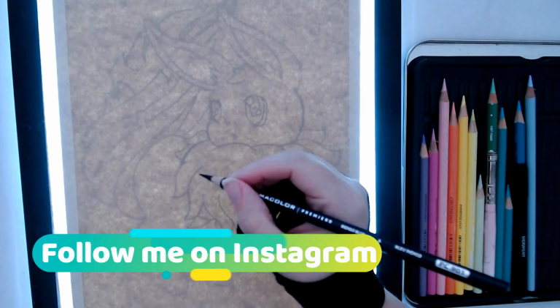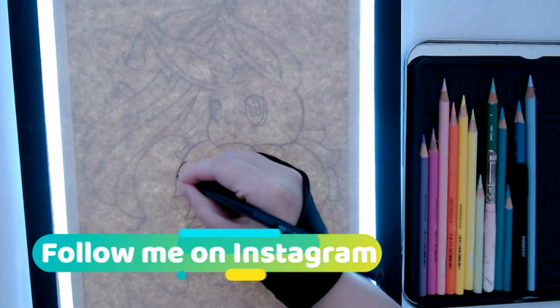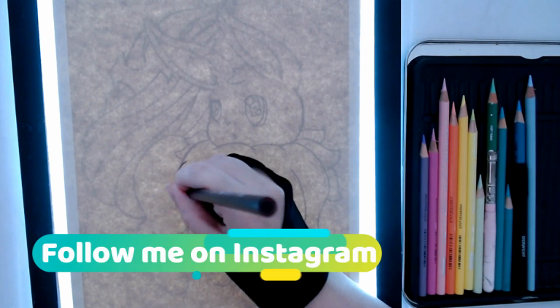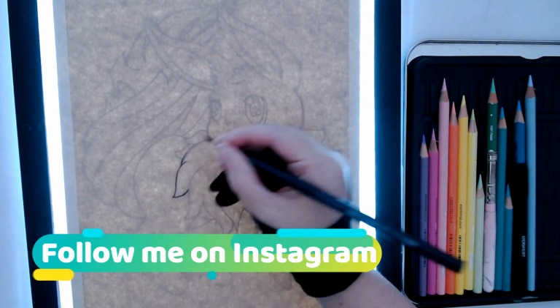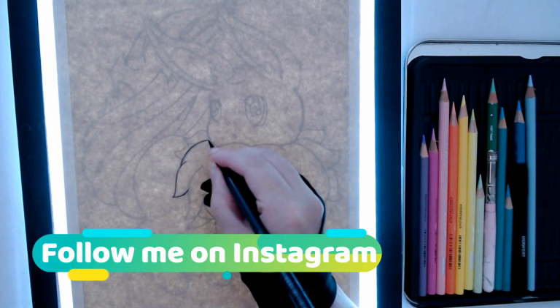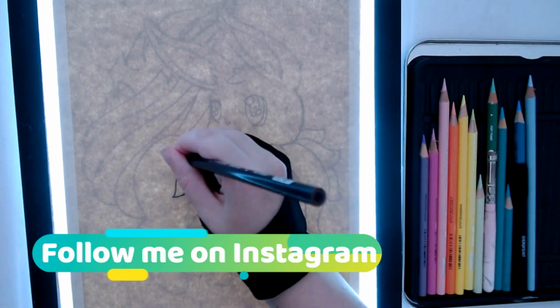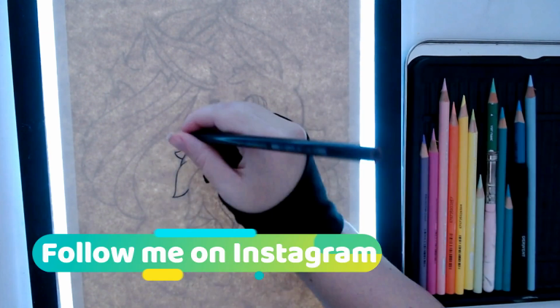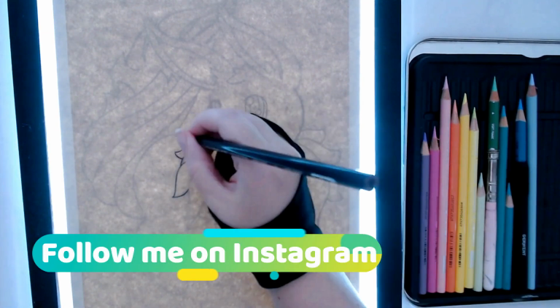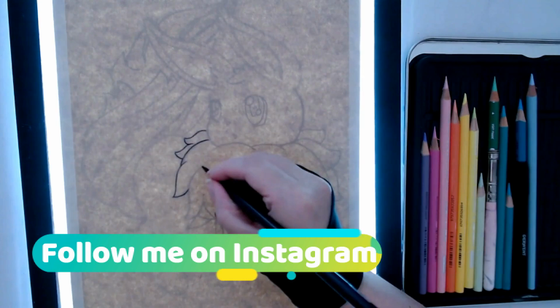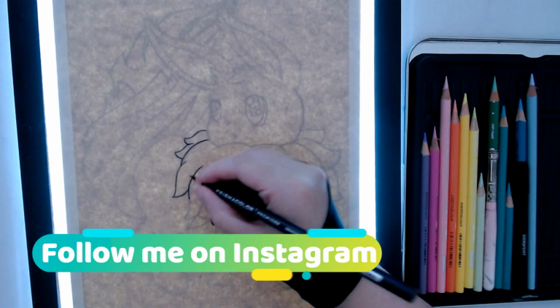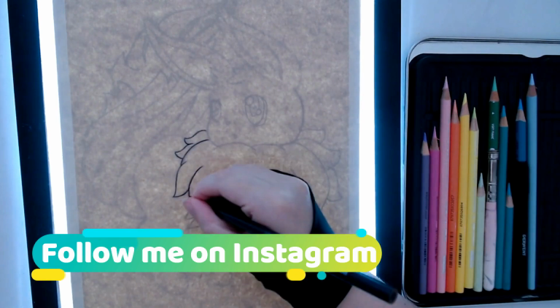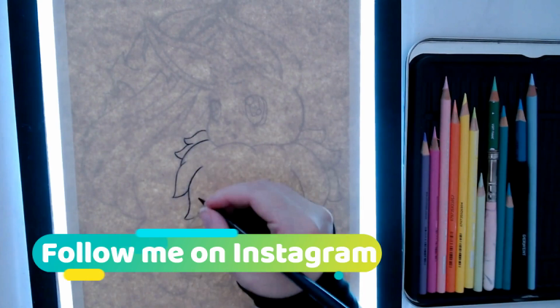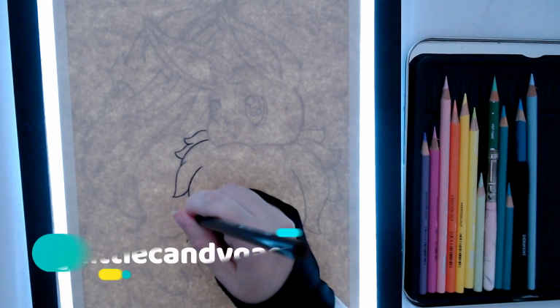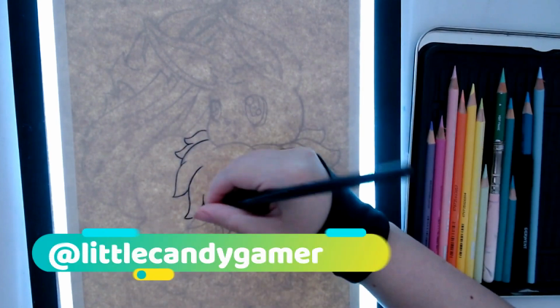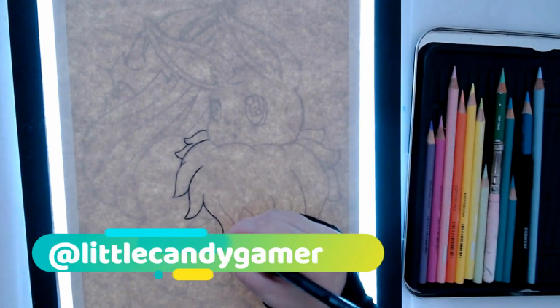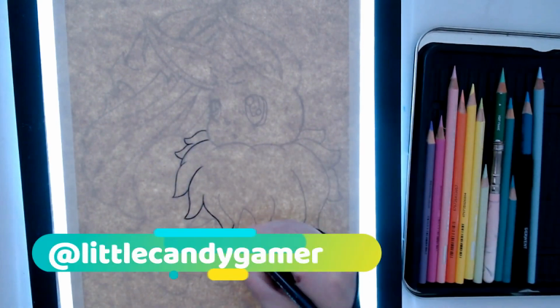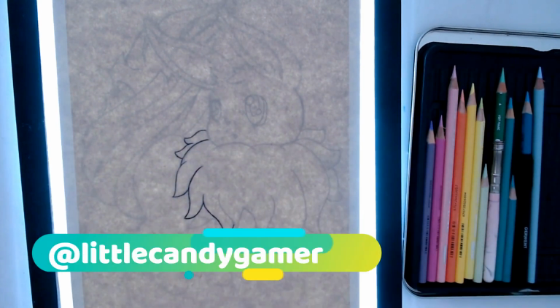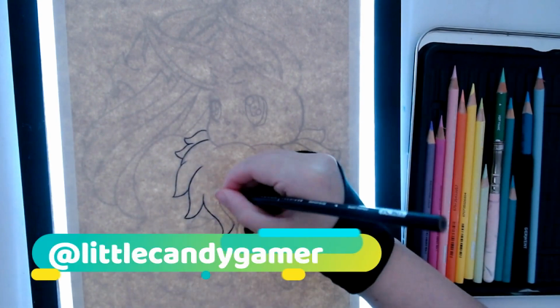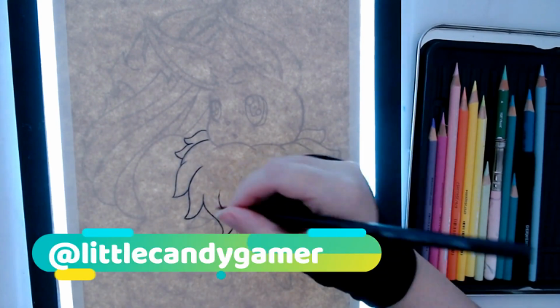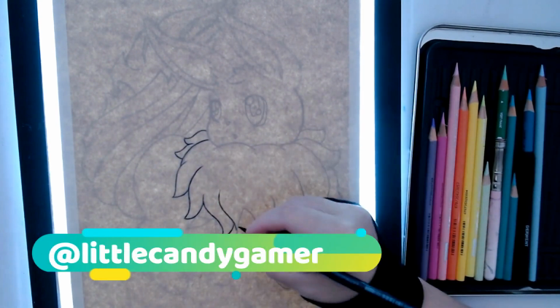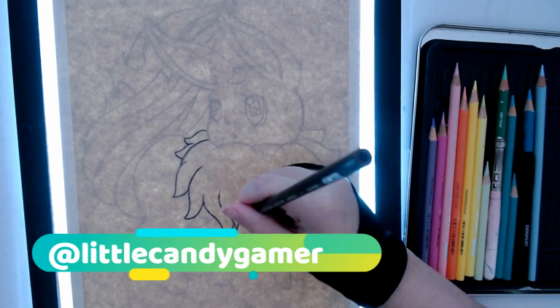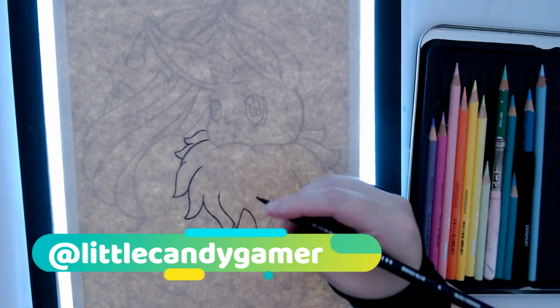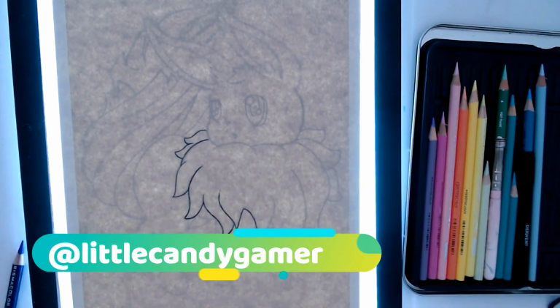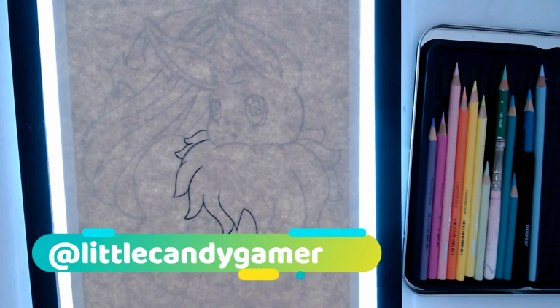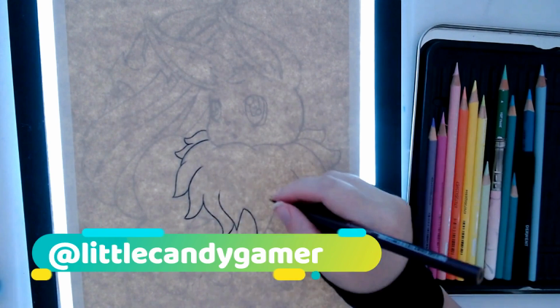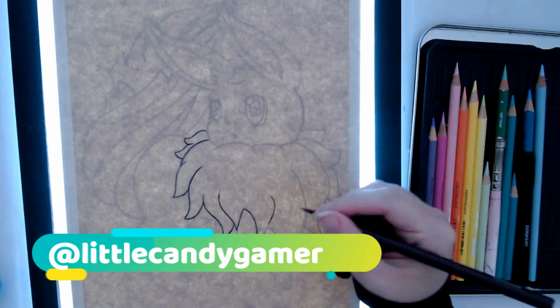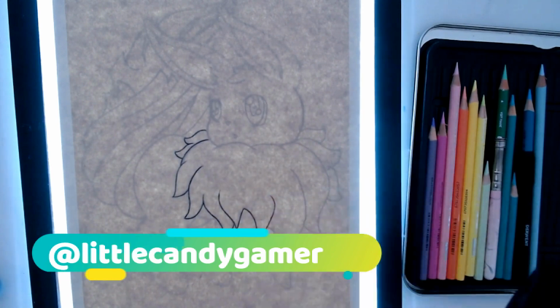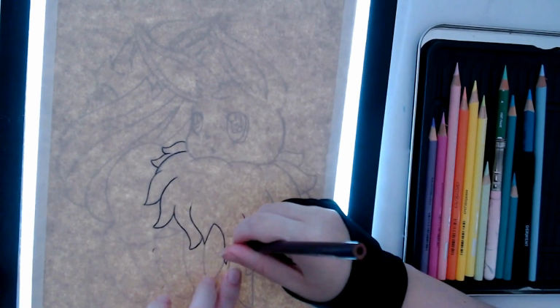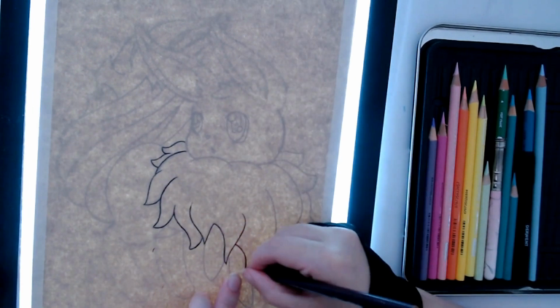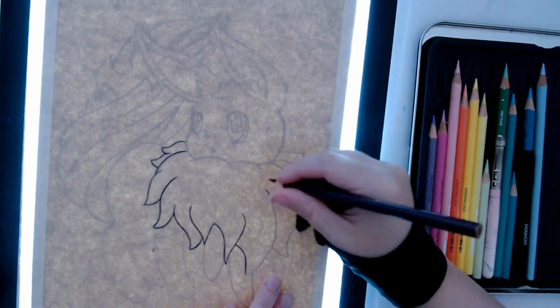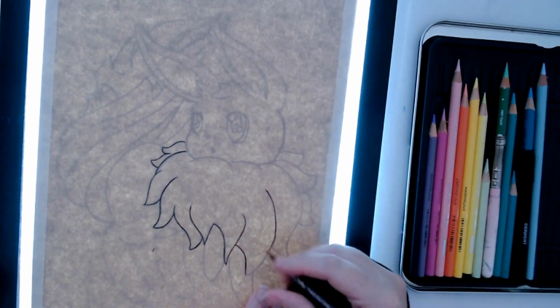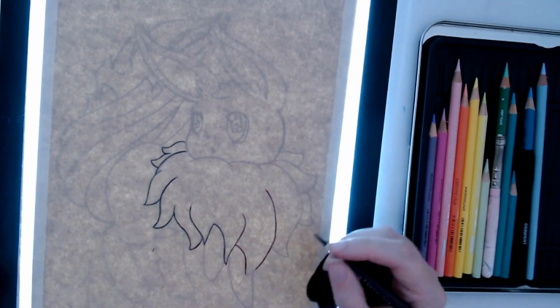What's up YouTube, Little Candy Gamer here and today I'm going to be talking to you guys about how to blend smoothly with Prismacolor pencils. If you're new here, welcome. If you've been here before, welcome back.